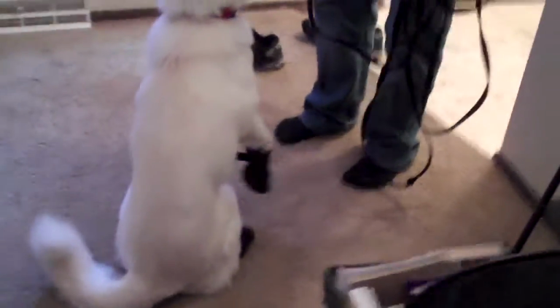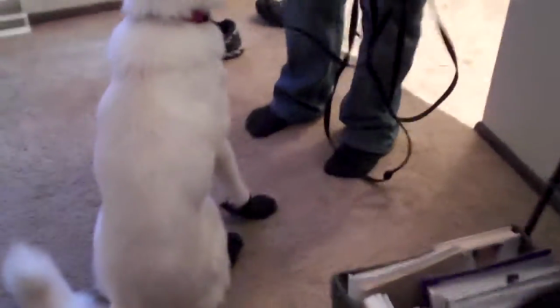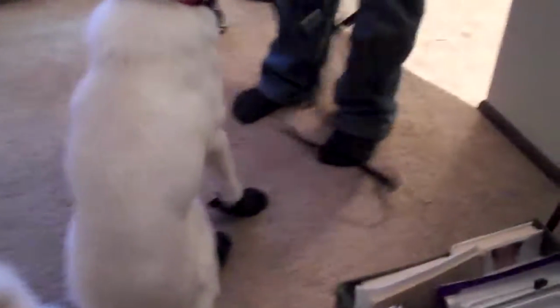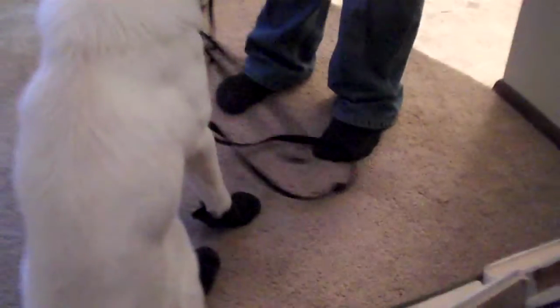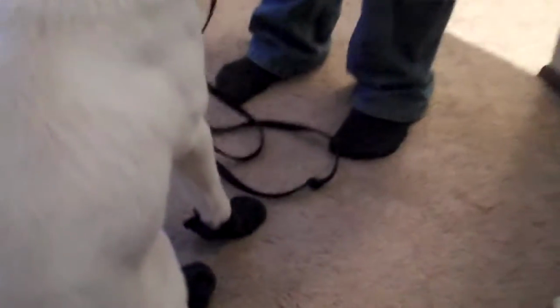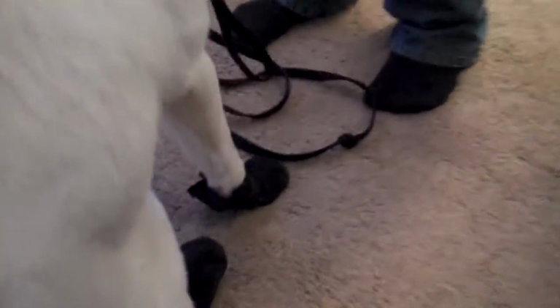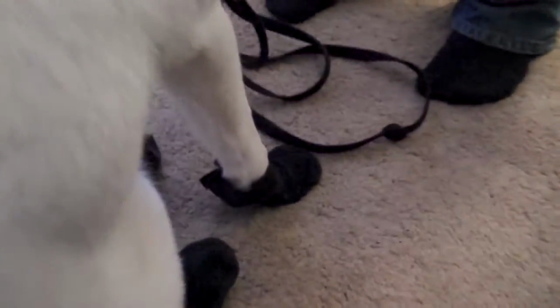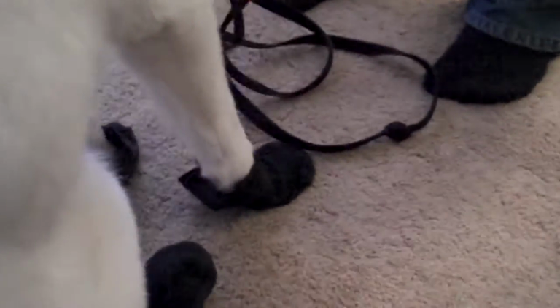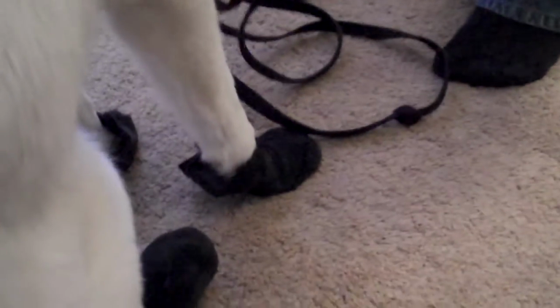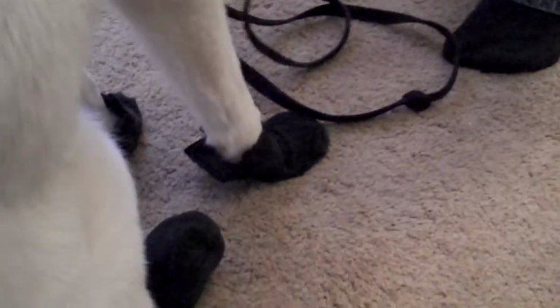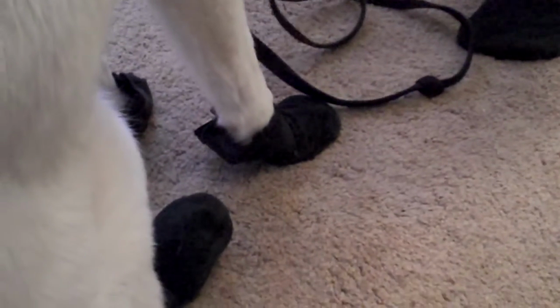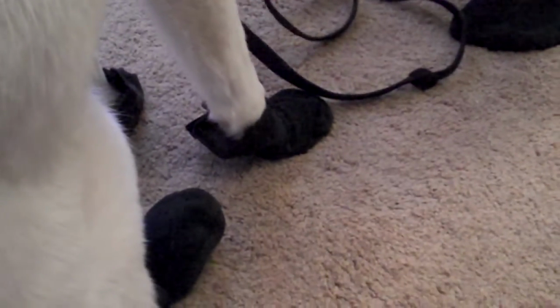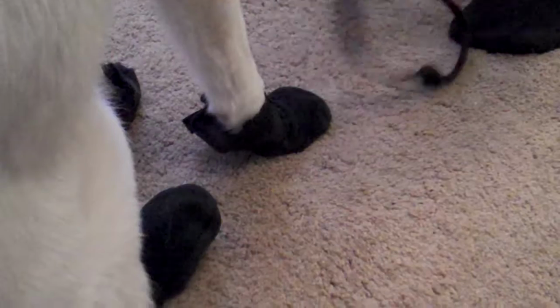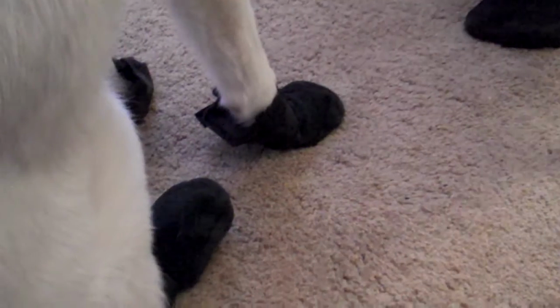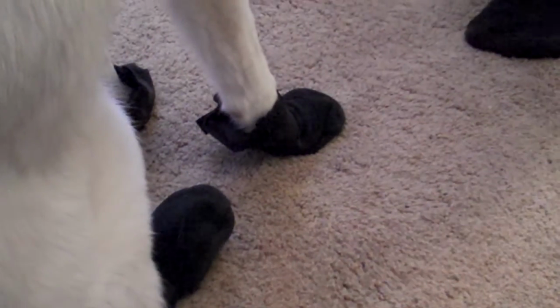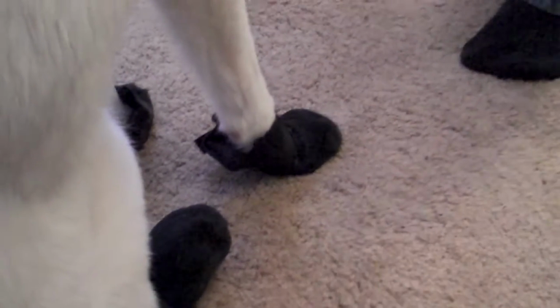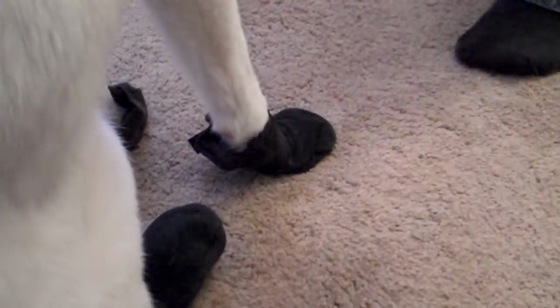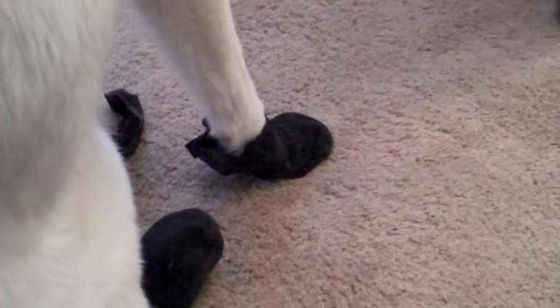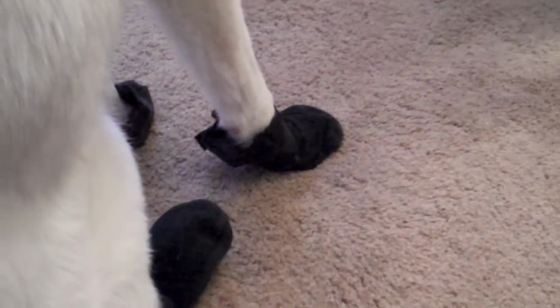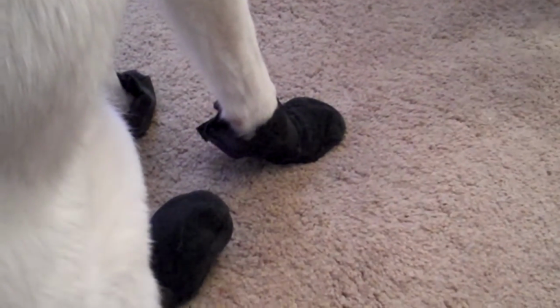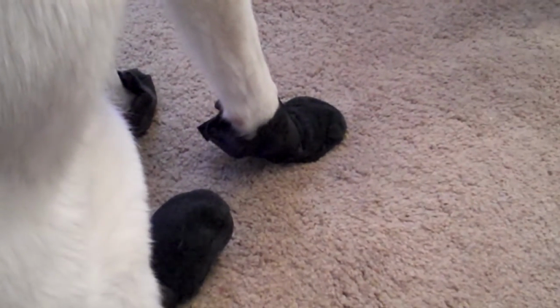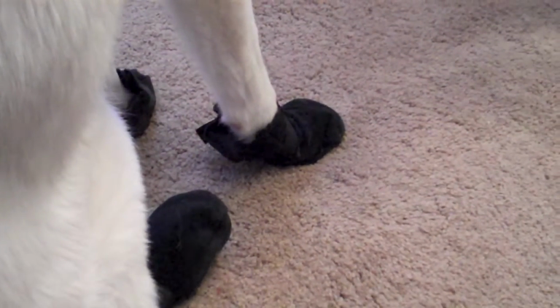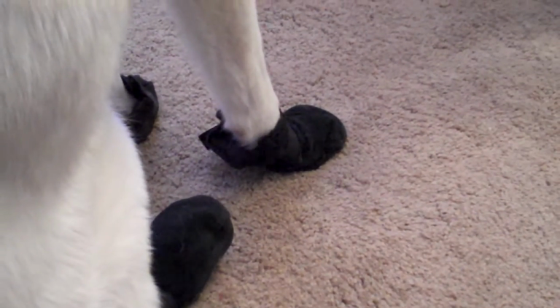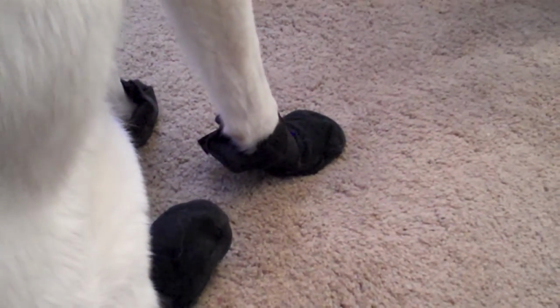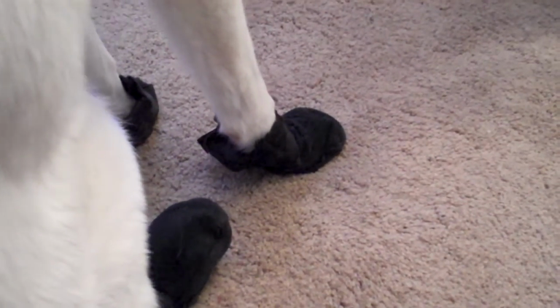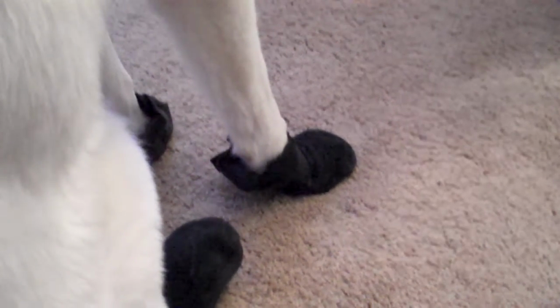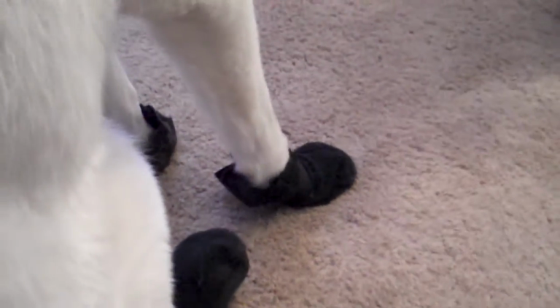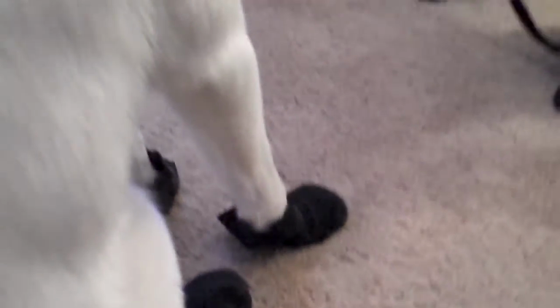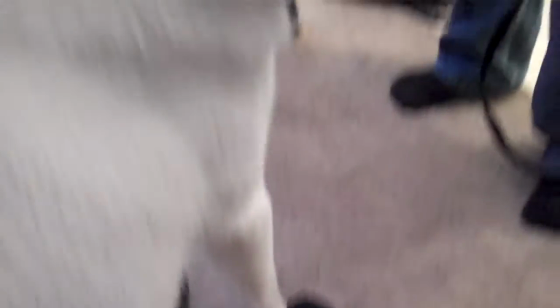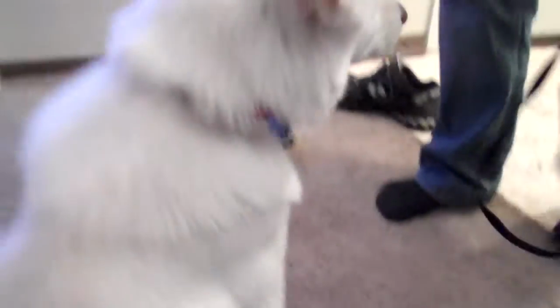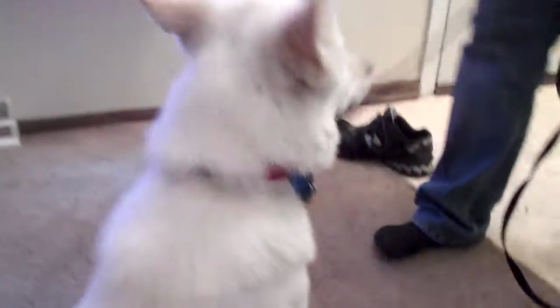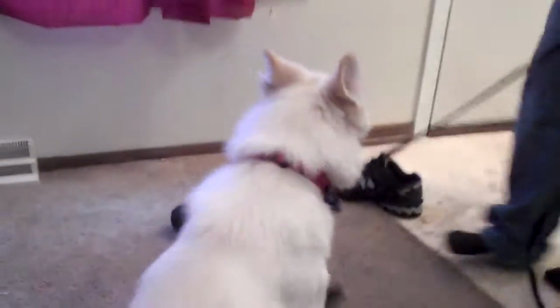So as you can see, they just go over her paw like that. Jisa!